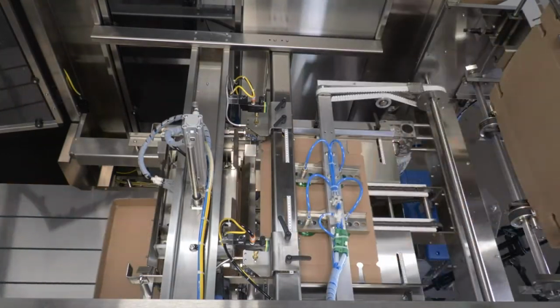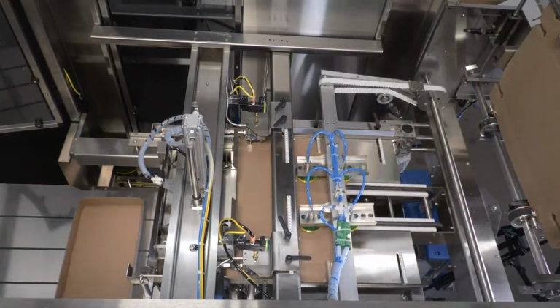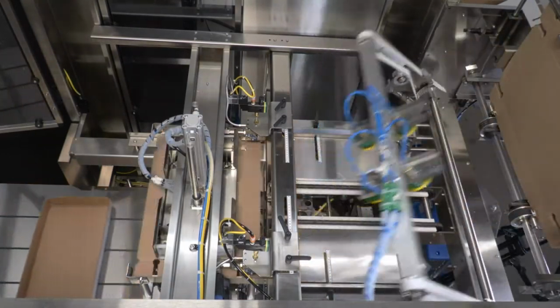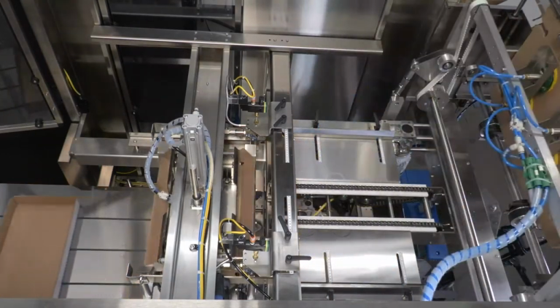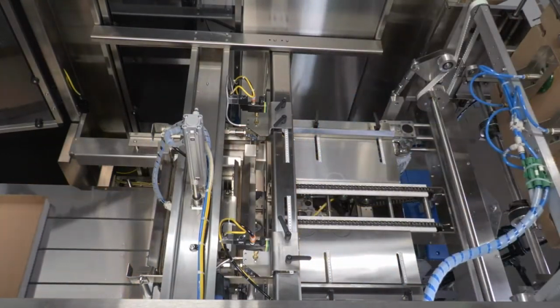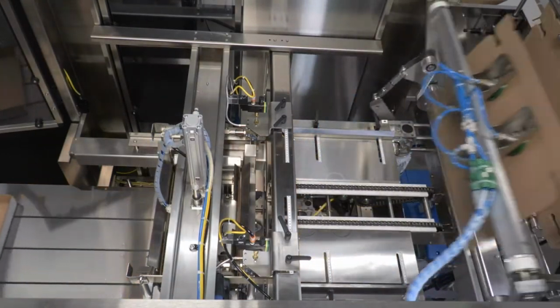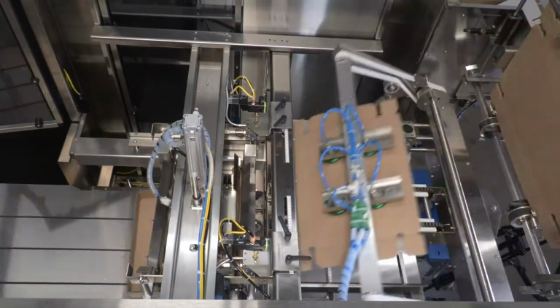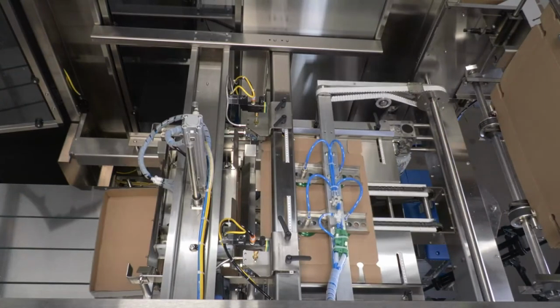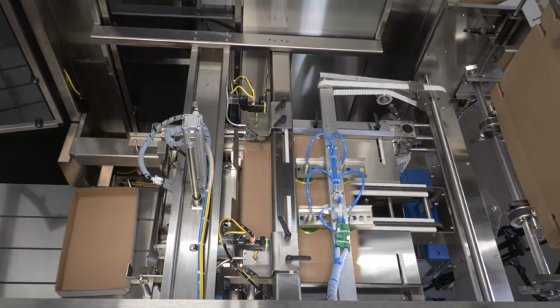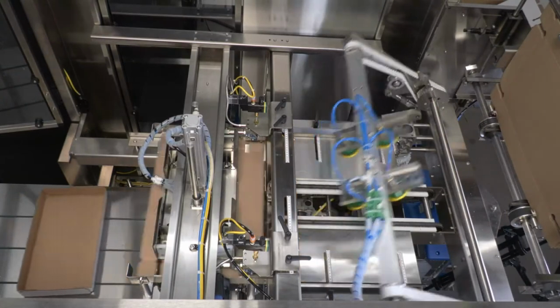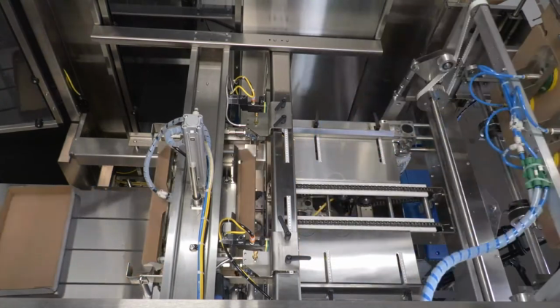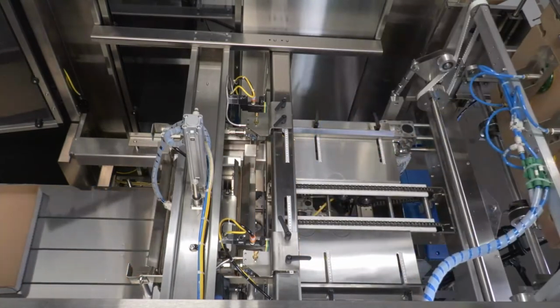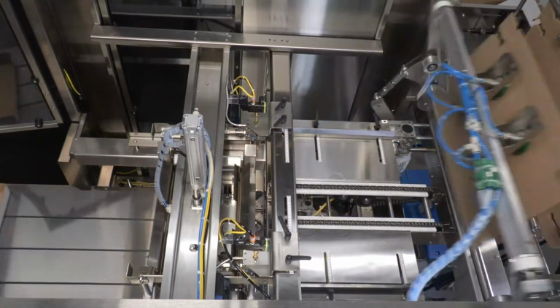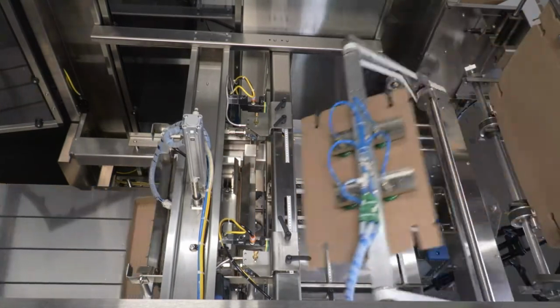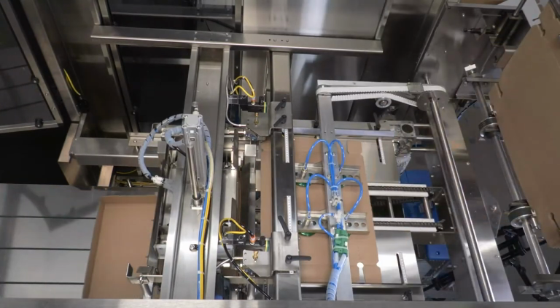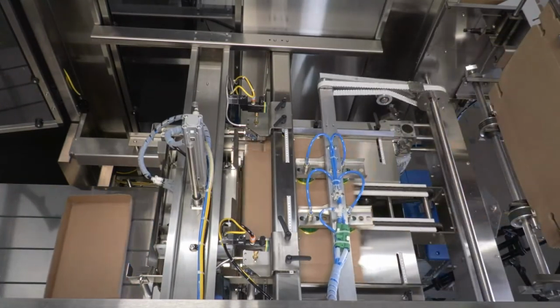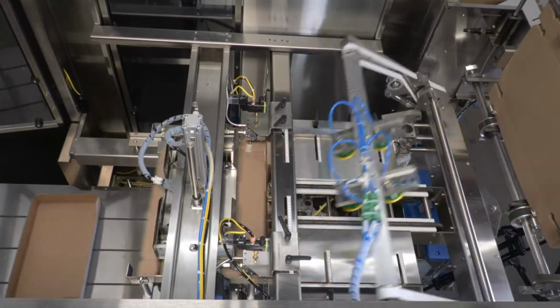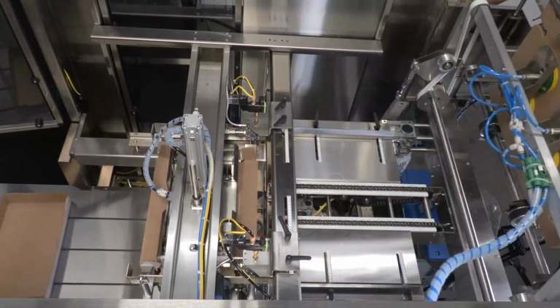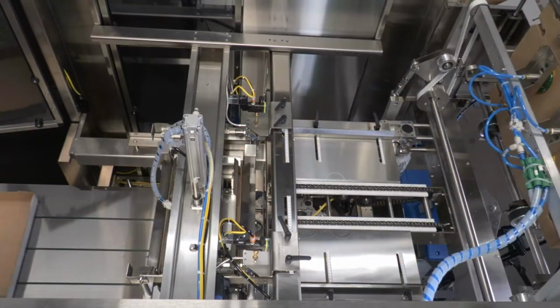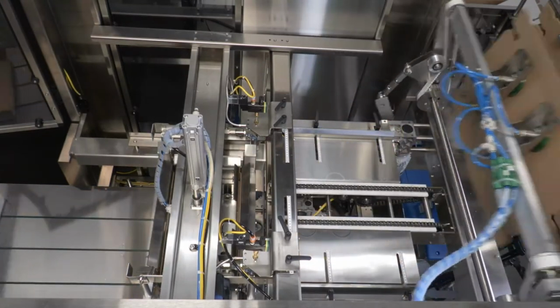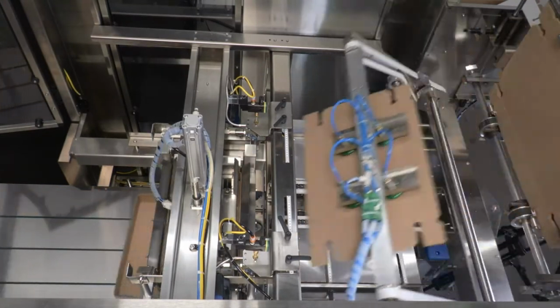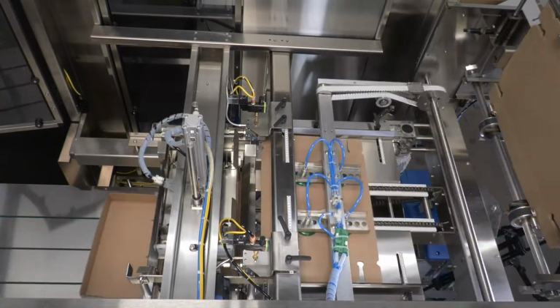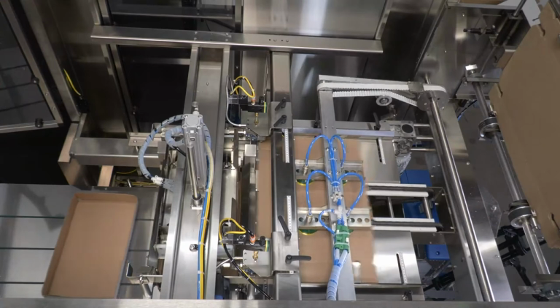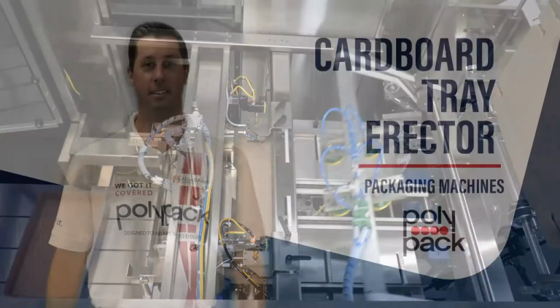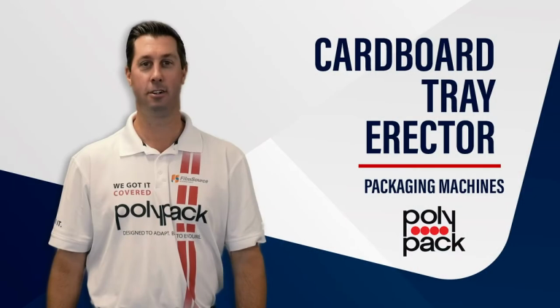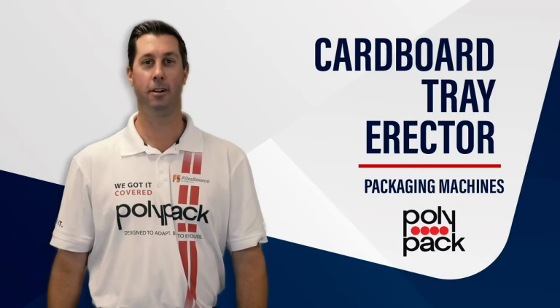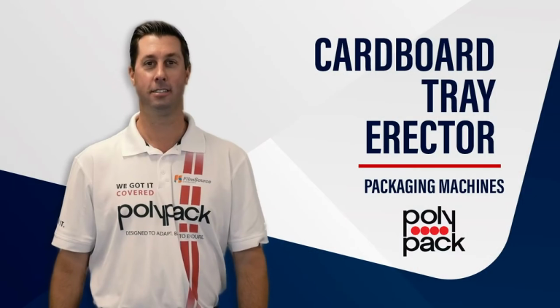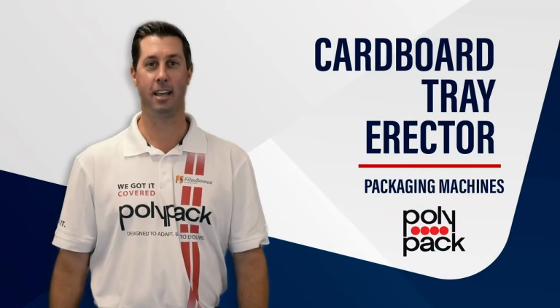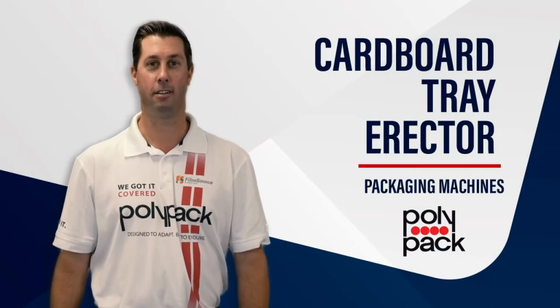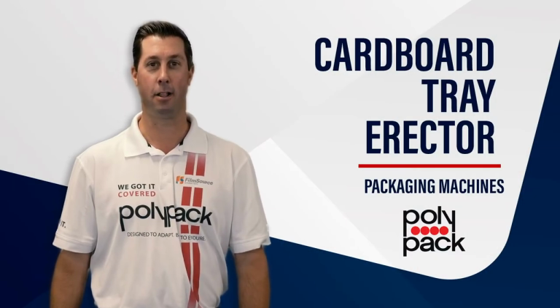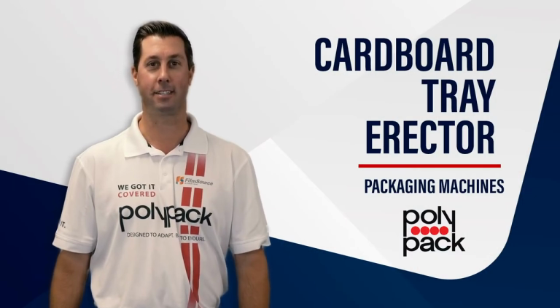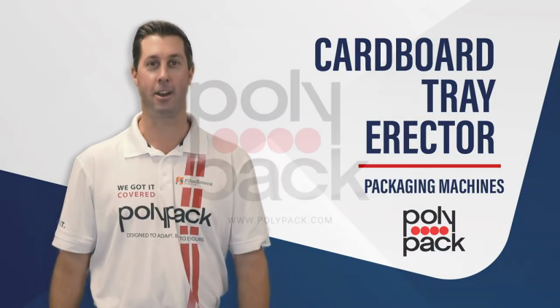One of the best features is these machines change over to alternative tray sizes in a couple of minutes, maximizing production efficiencies. To learn more, check us out at polypack.com.